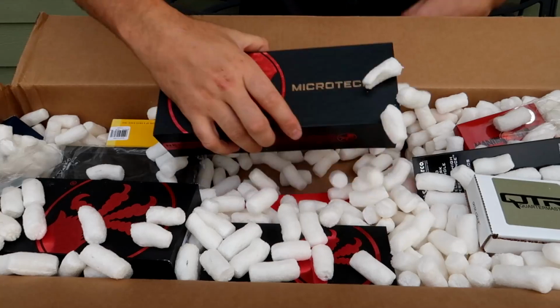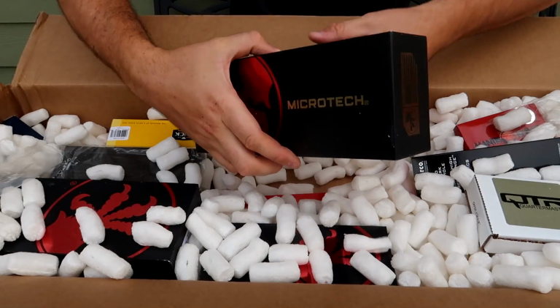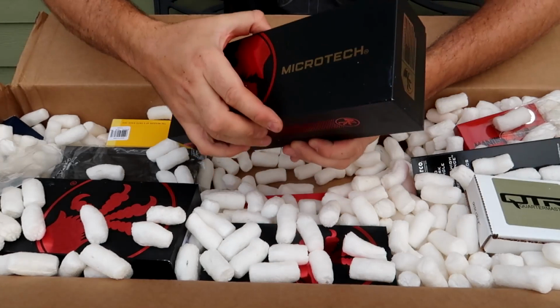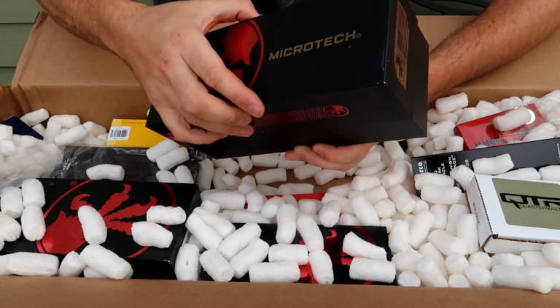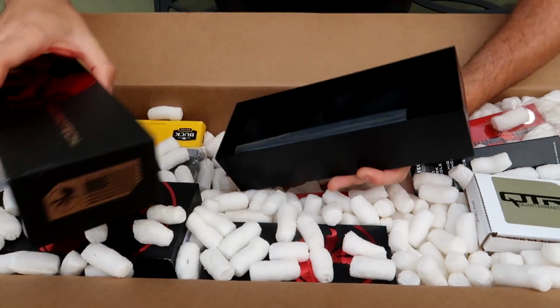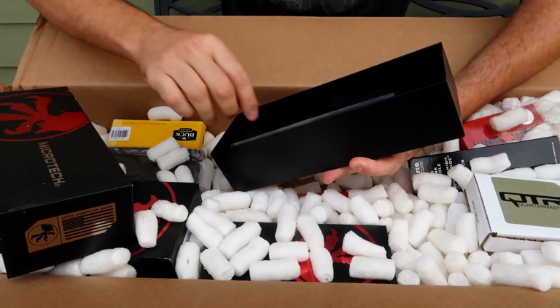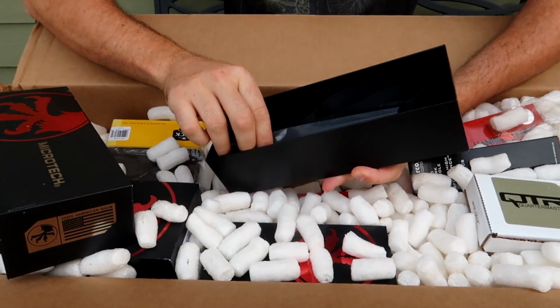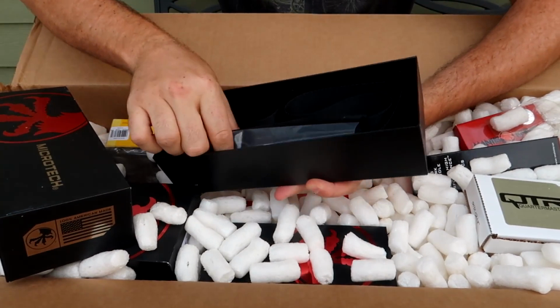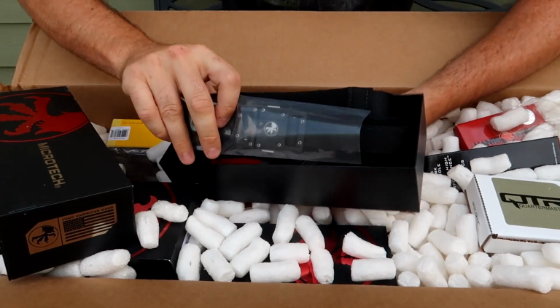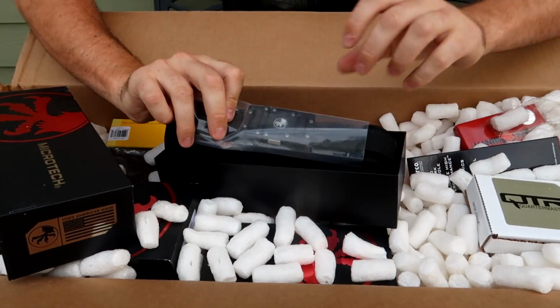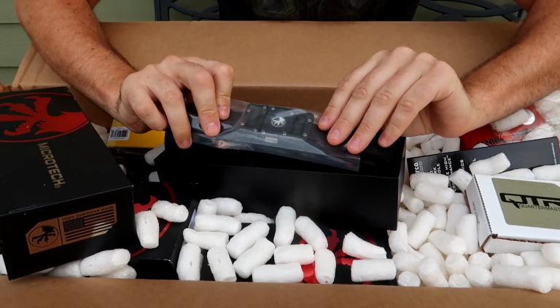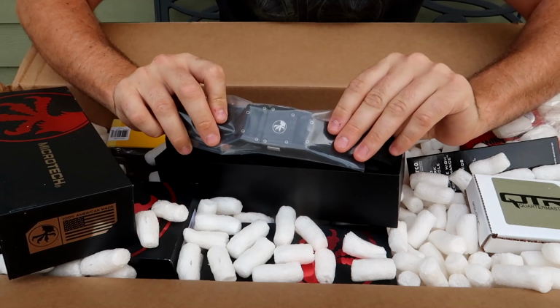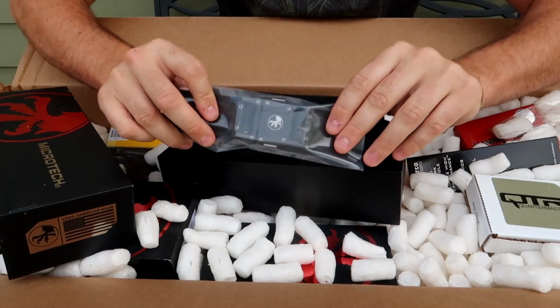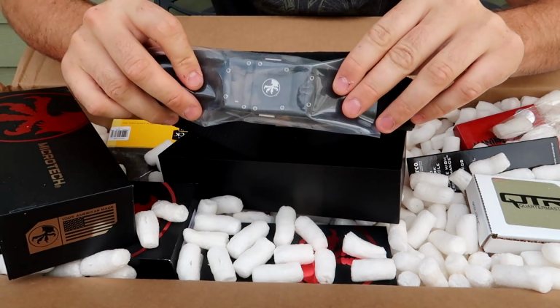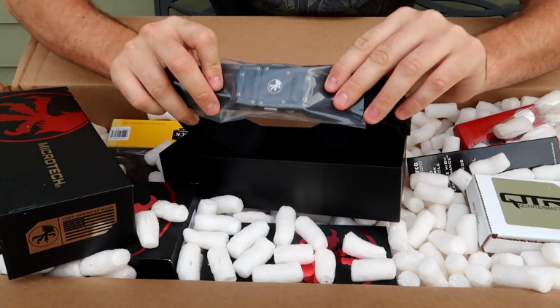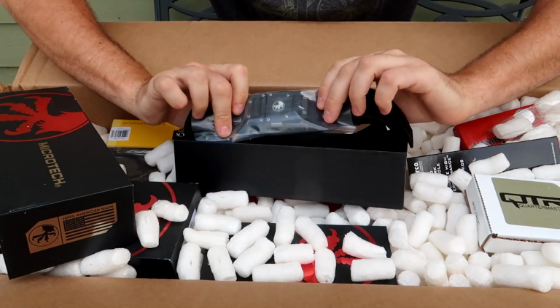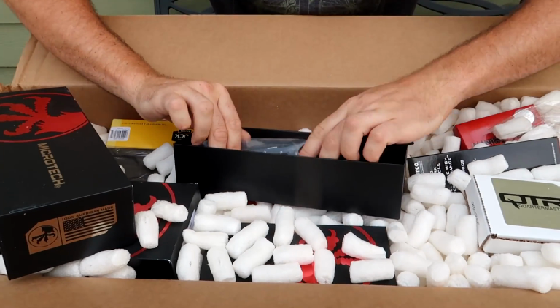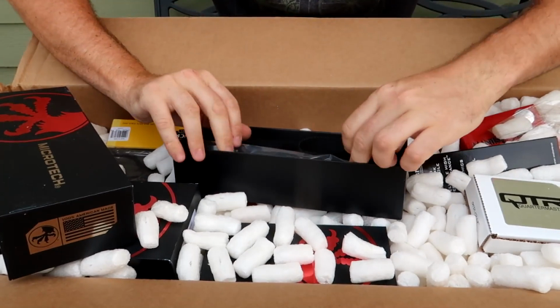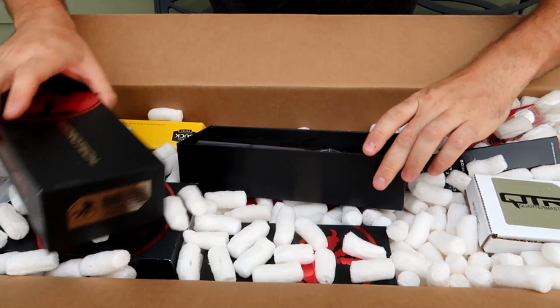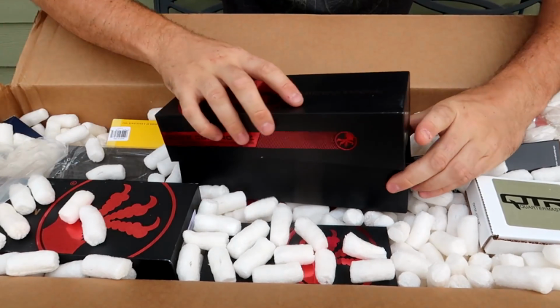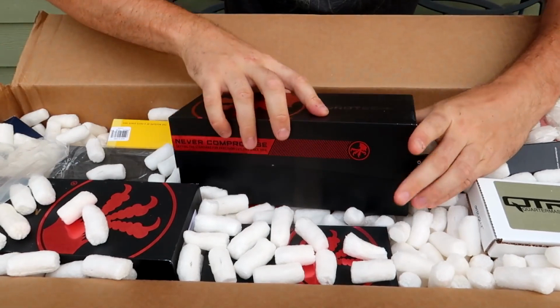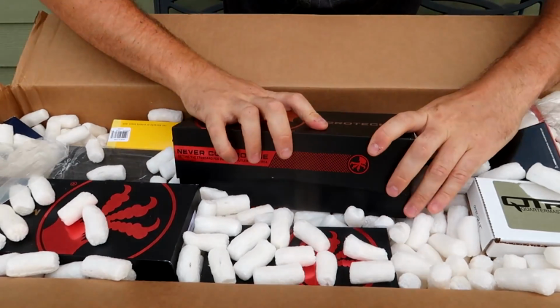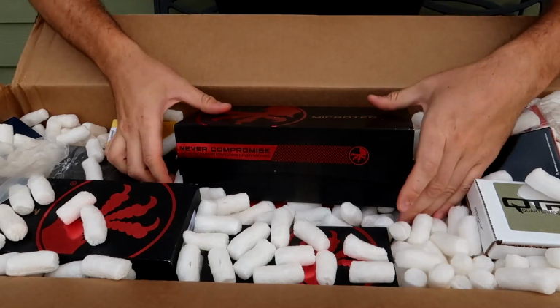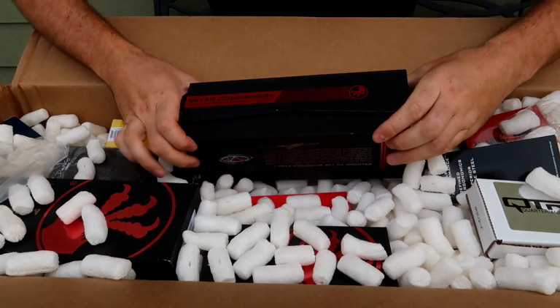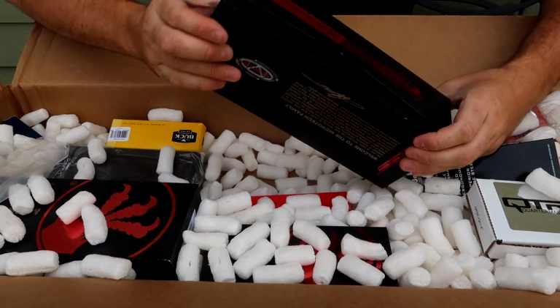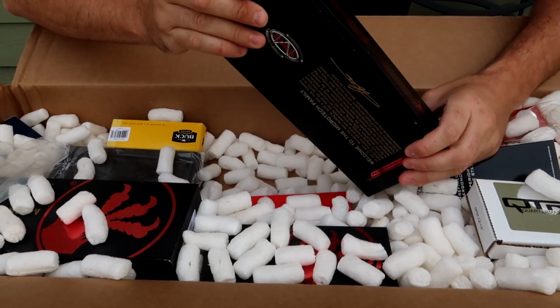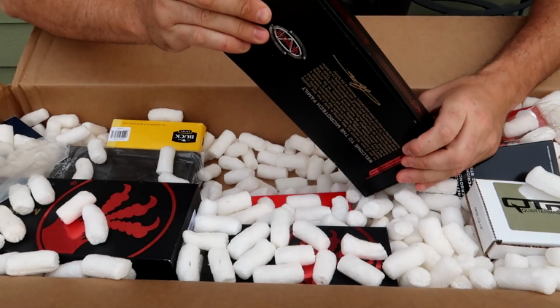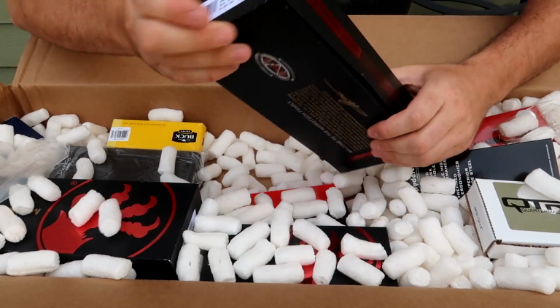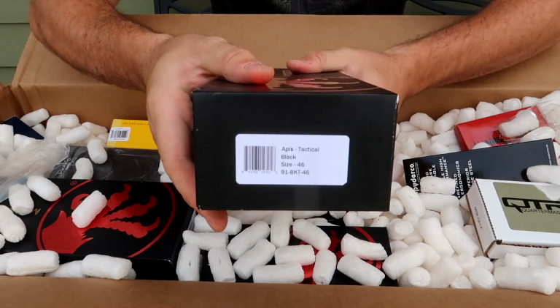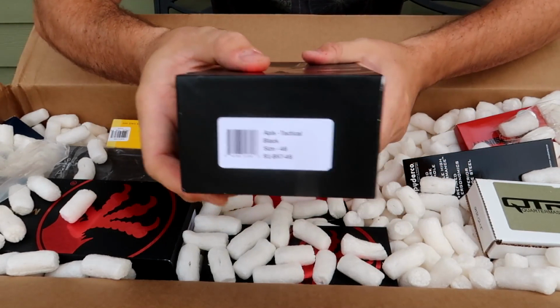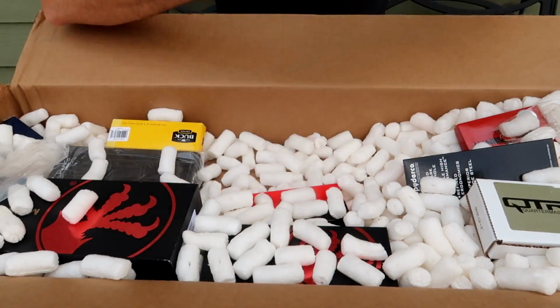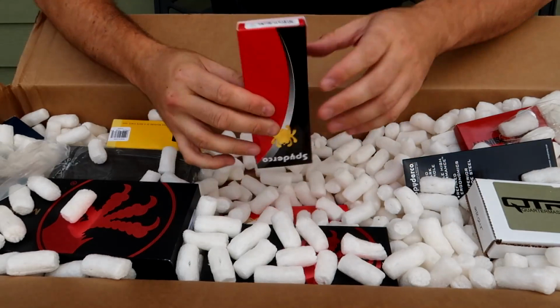Another huge Microtech over here. Oh wow, that's a belt - check this out, a Microtech belt. Beautiful. I might do a different review on that later.